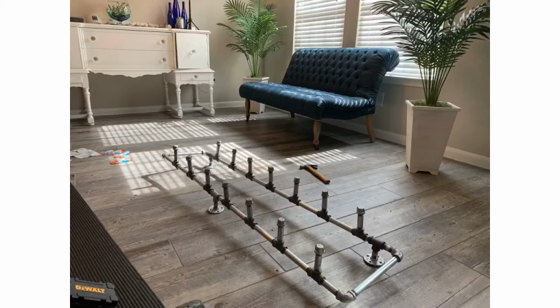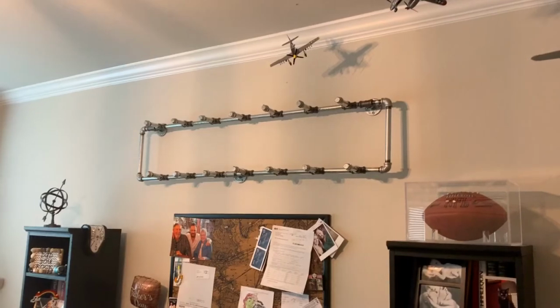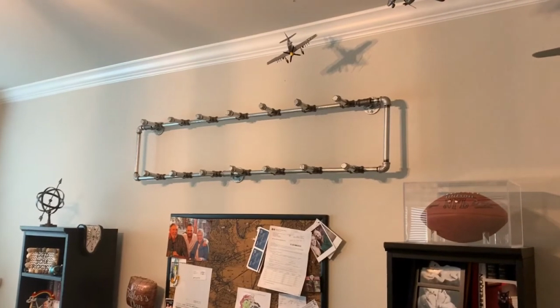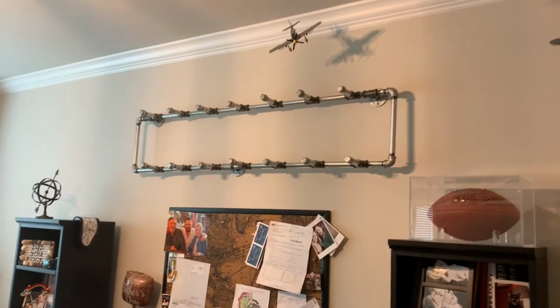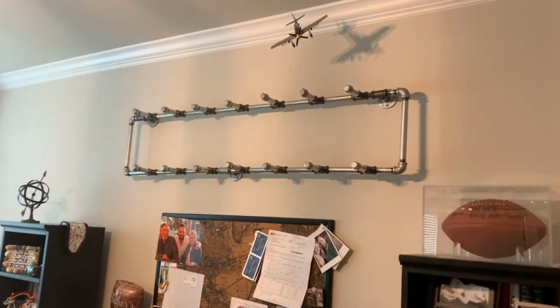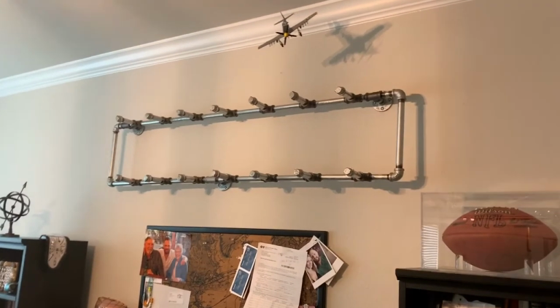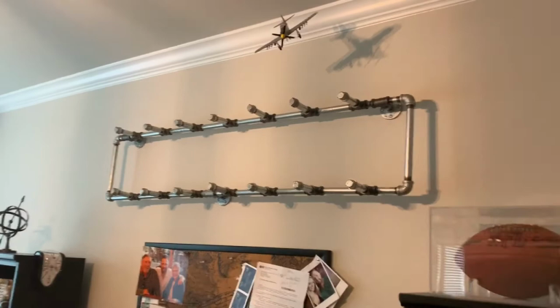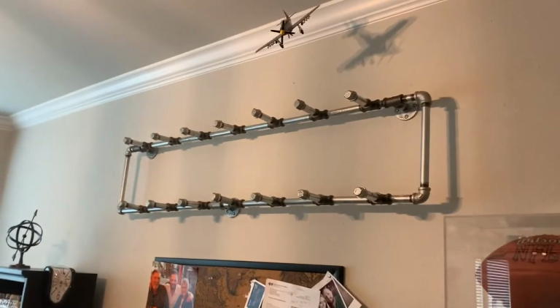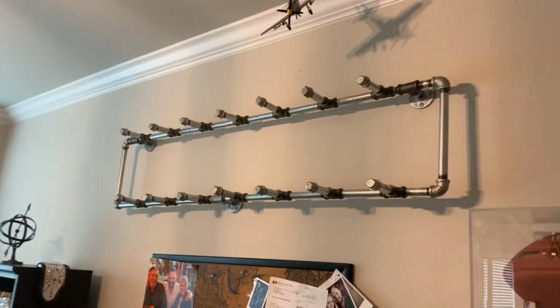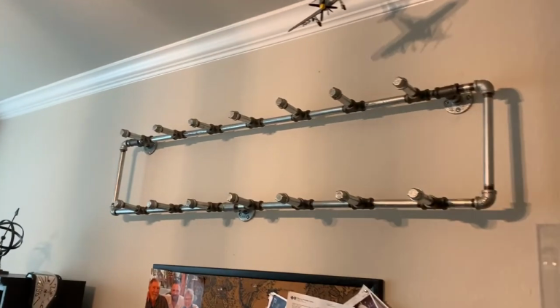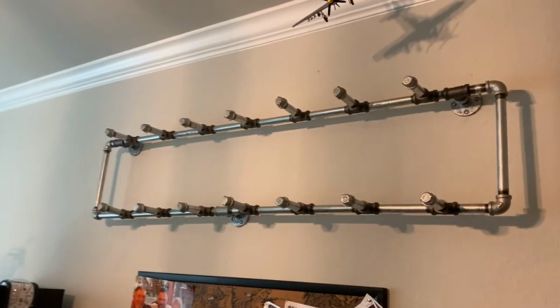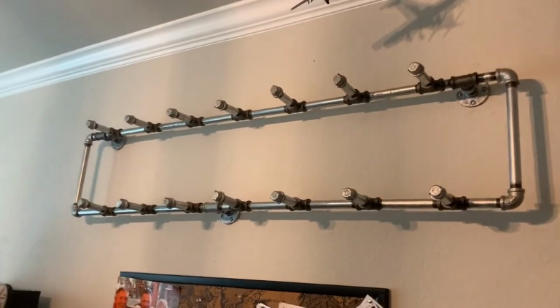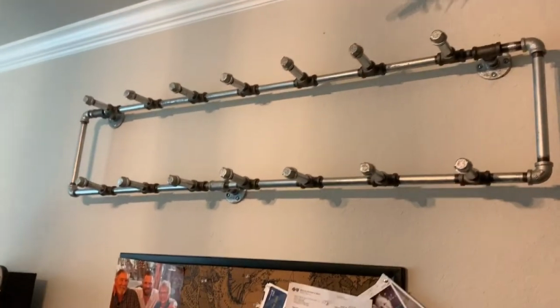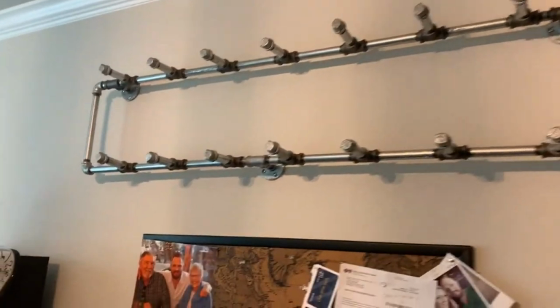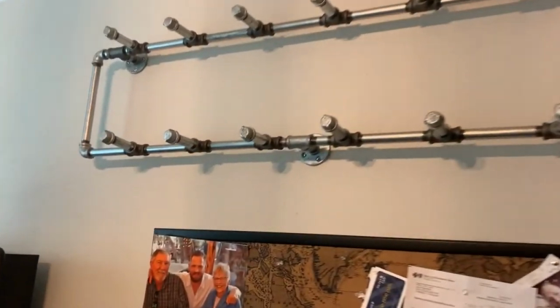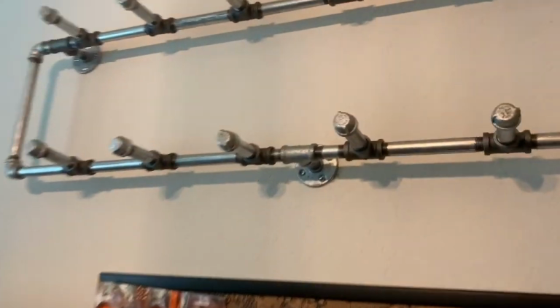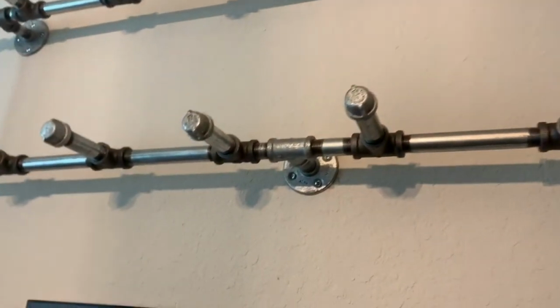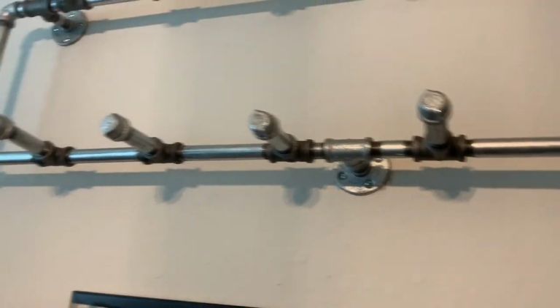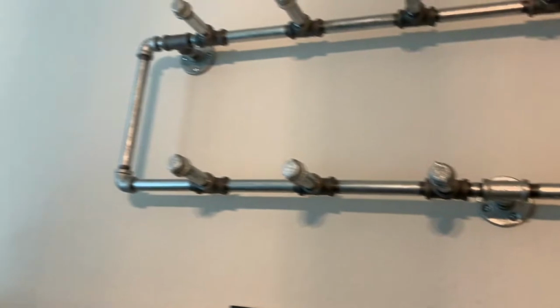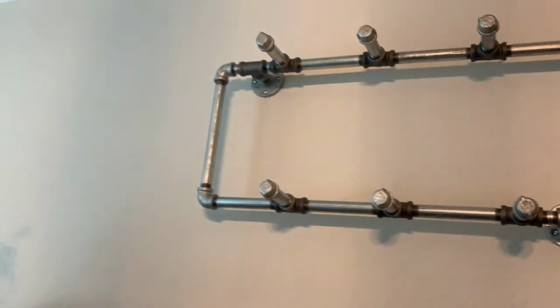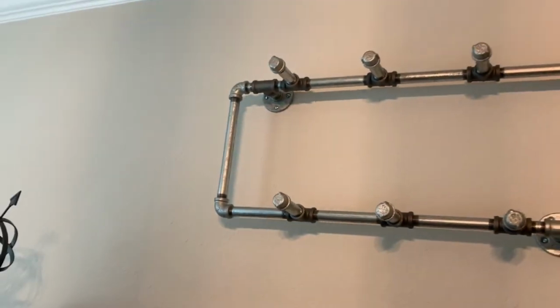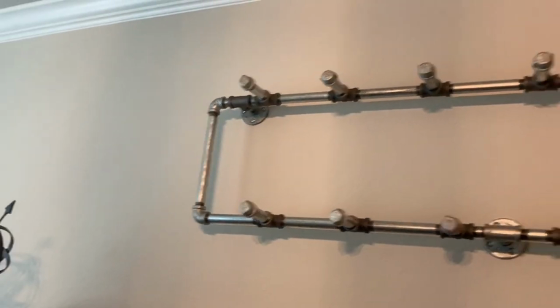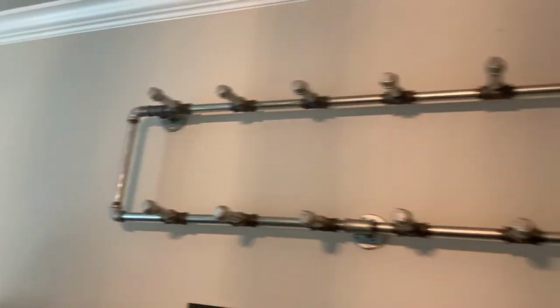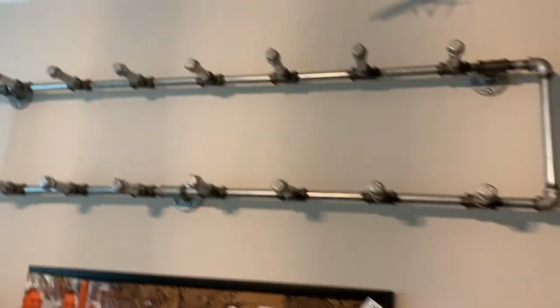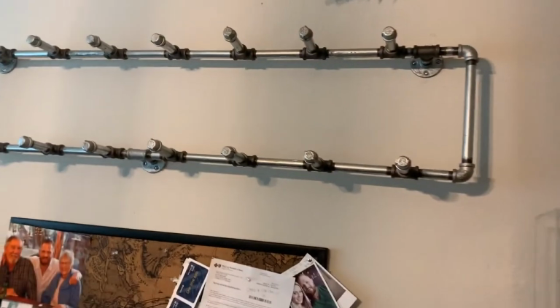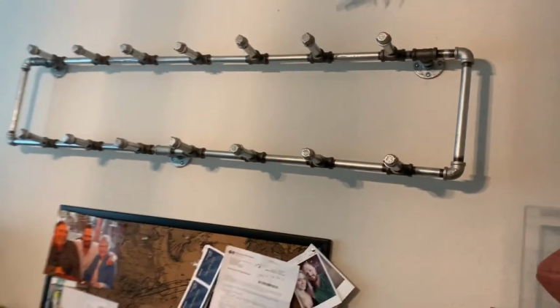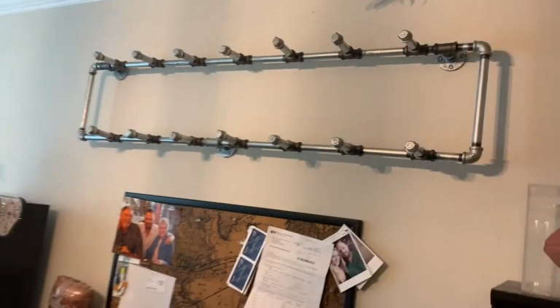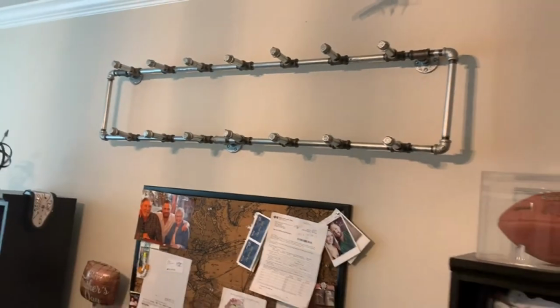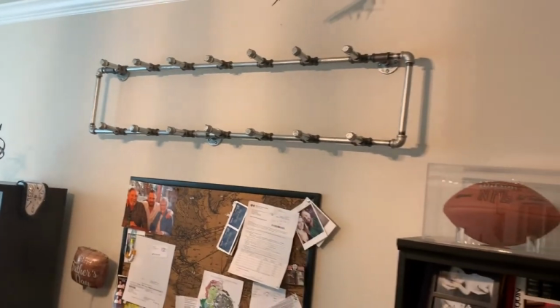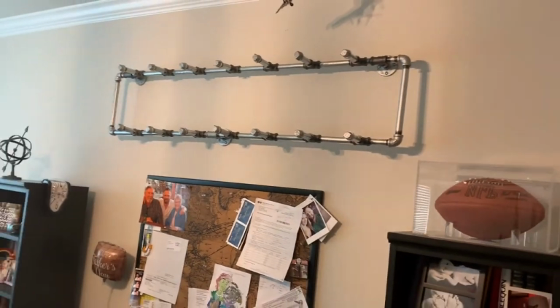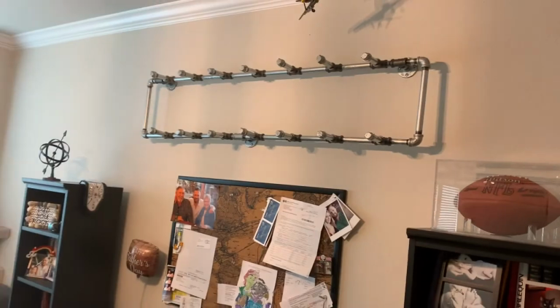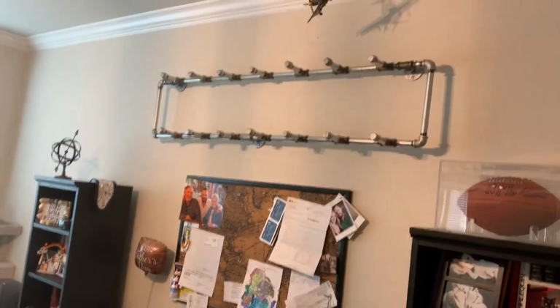It's all finished up — it looks money. Got it hung up on the wall. One of them found studs right here, but we used sheetrock anchors over there. It's not hard to do. Just make sure it is level. Put some hats on it.